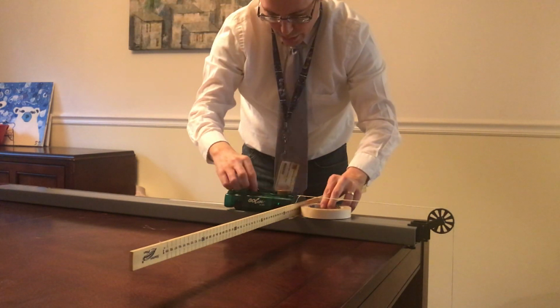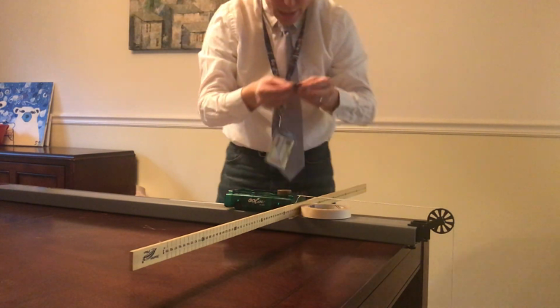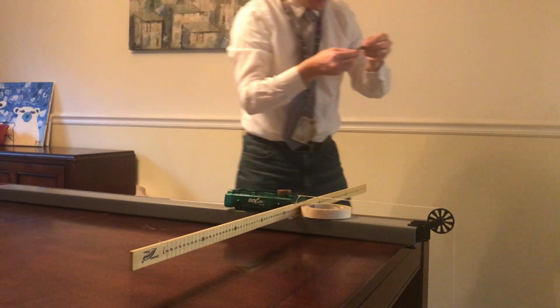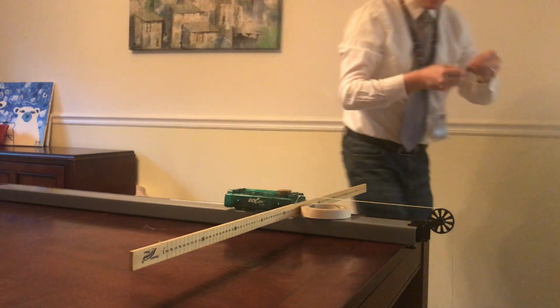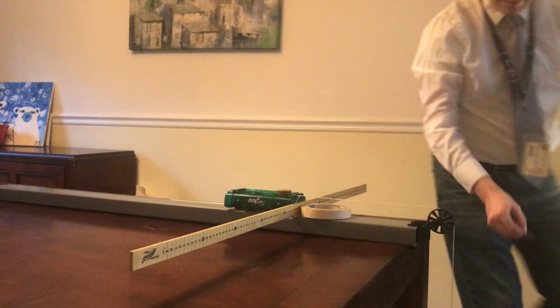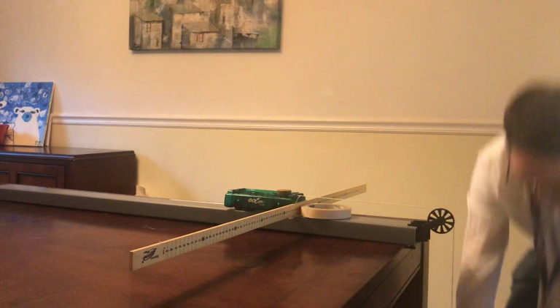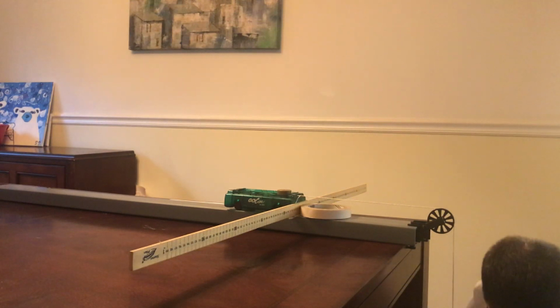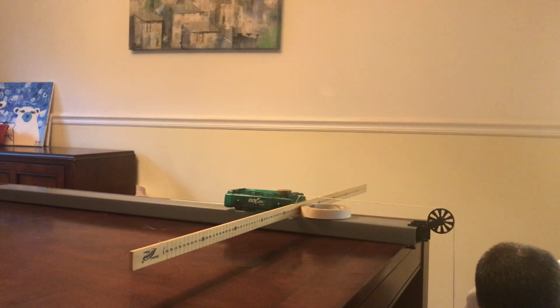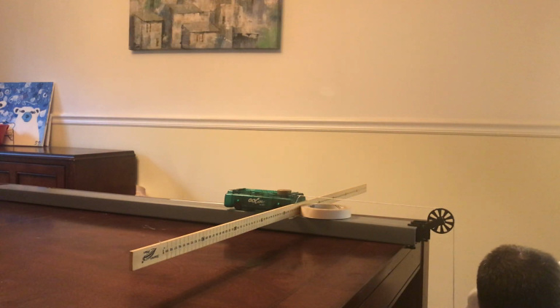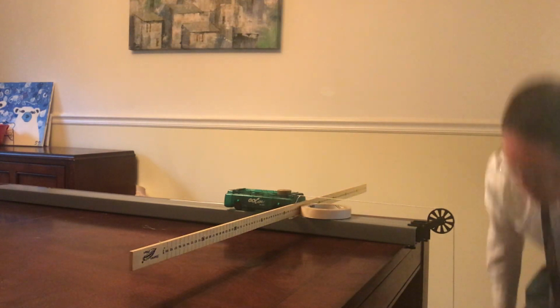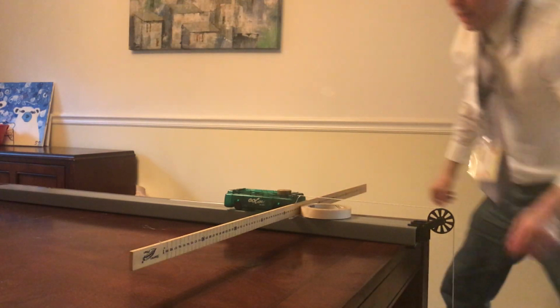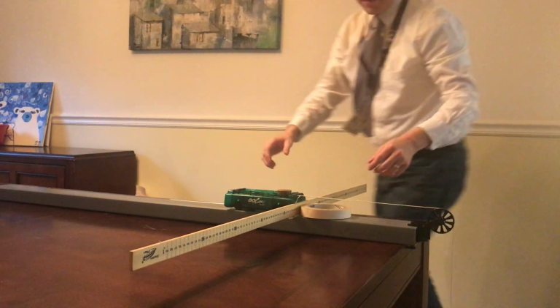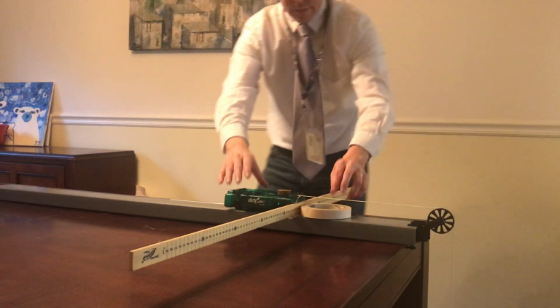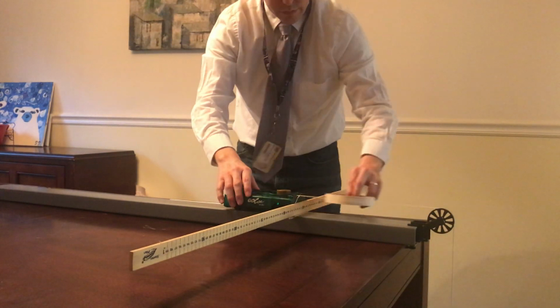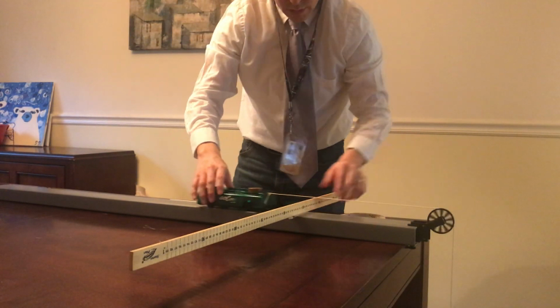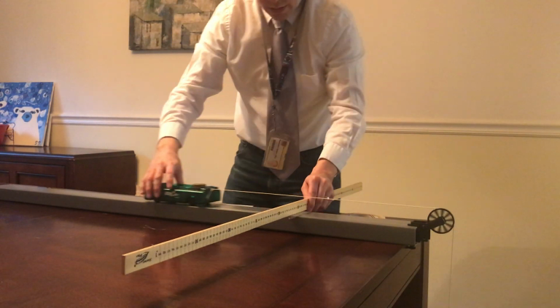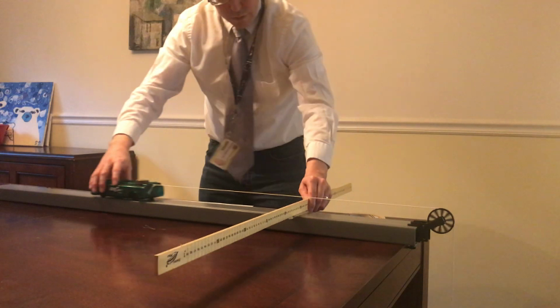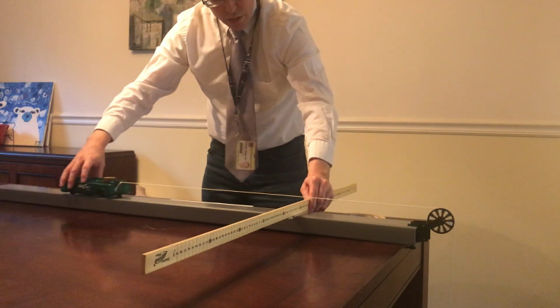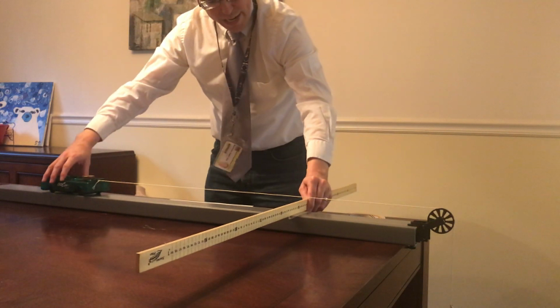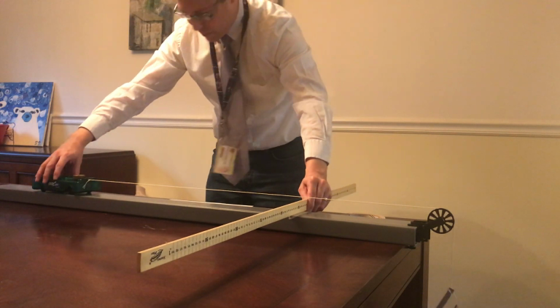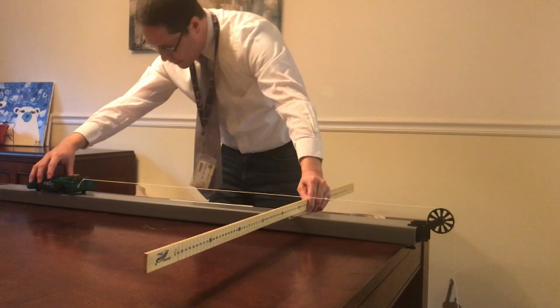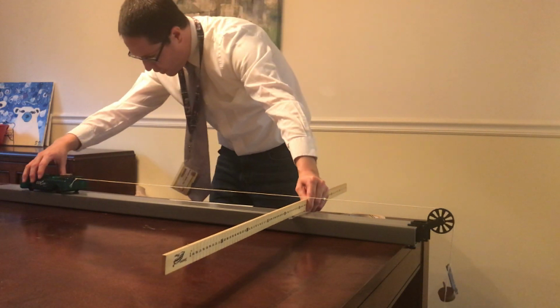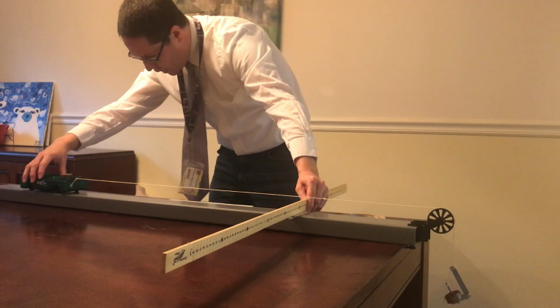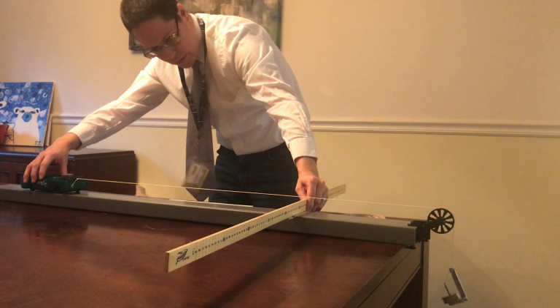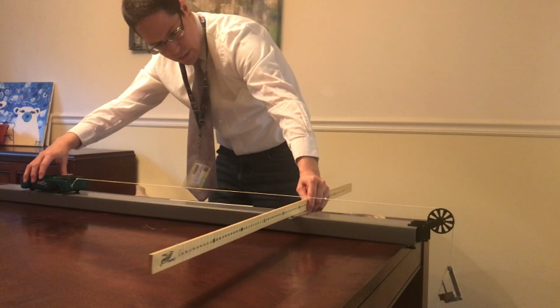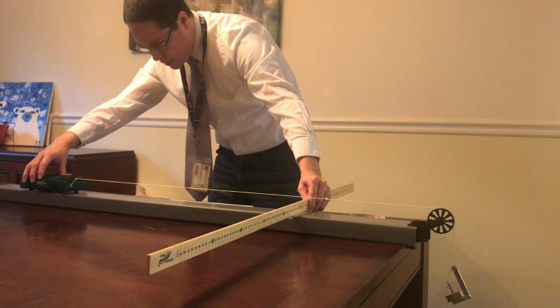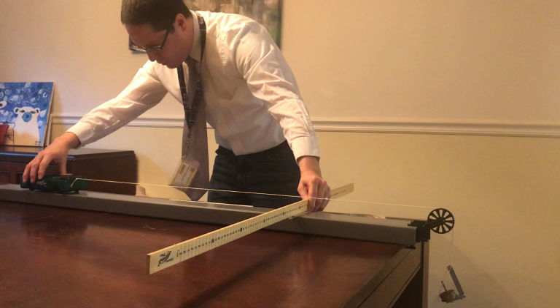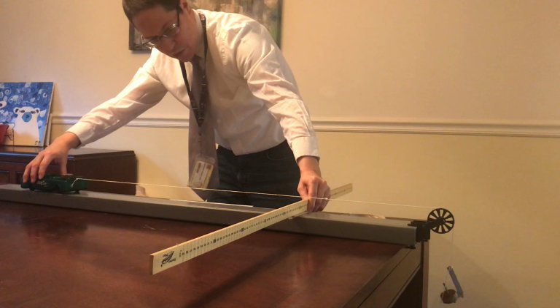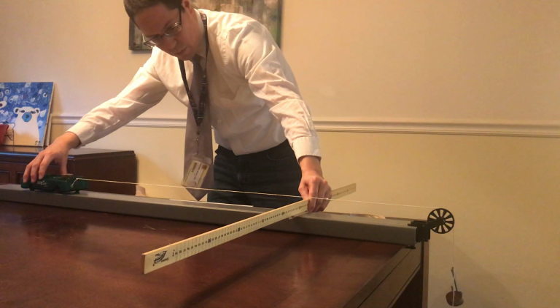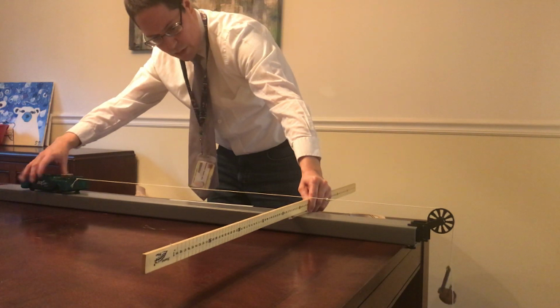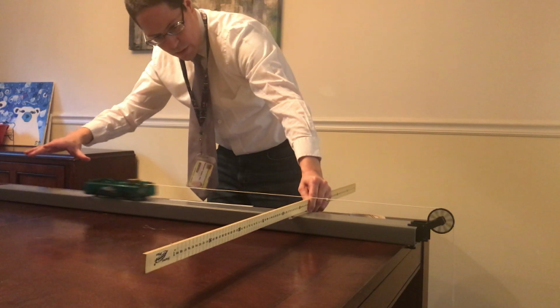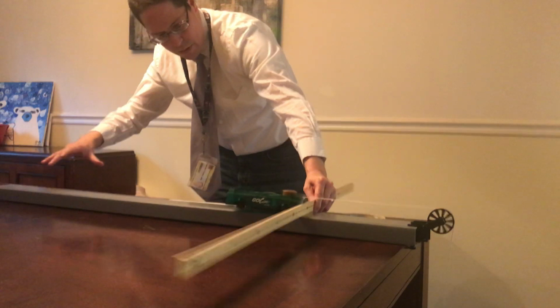For our last trial, I'll take one more 10 gram mass out of the cart and put it on the hanger — for a total of 80 grams of mass hanging over the side. 3, 2, 1, go.